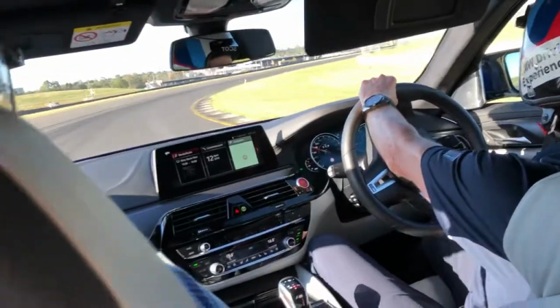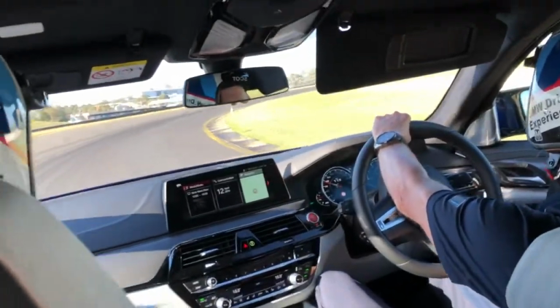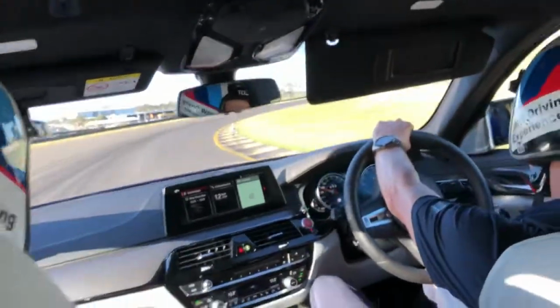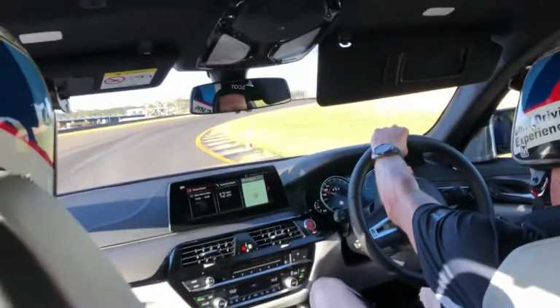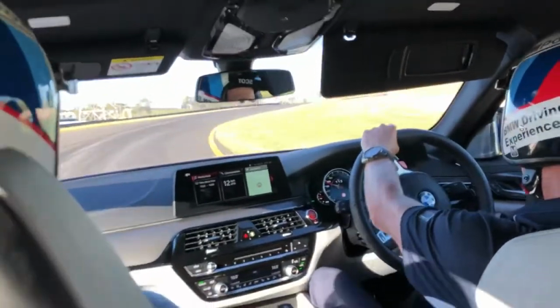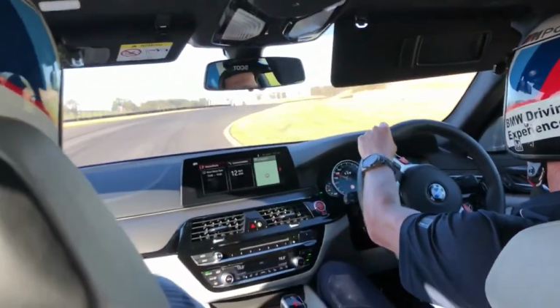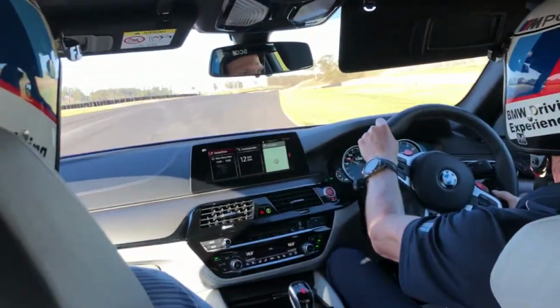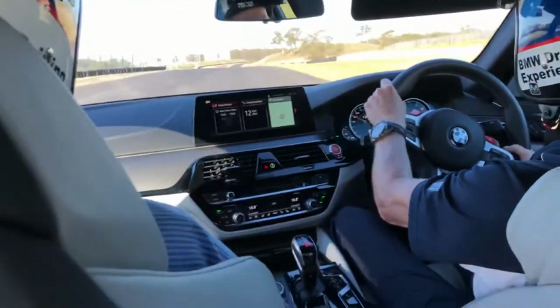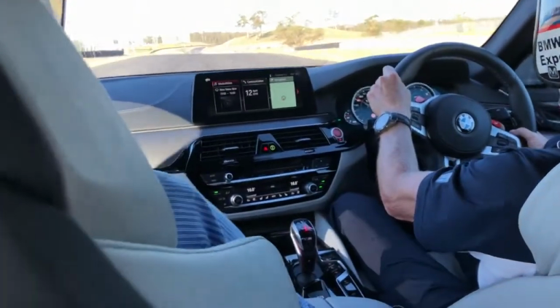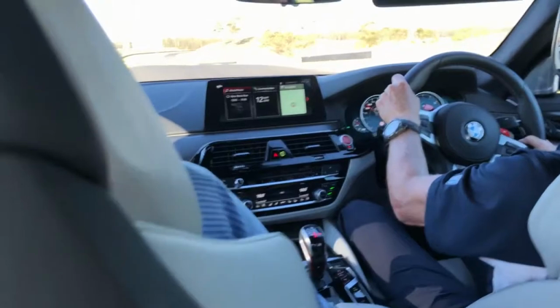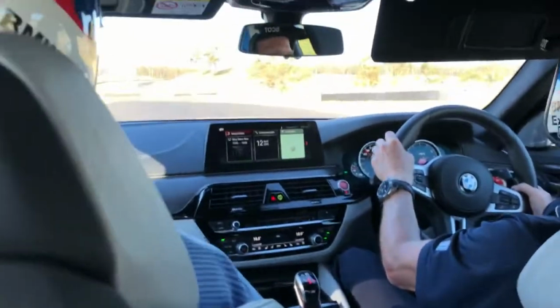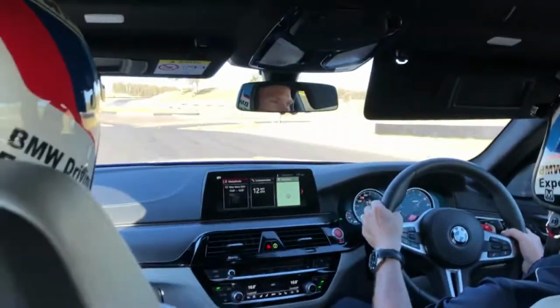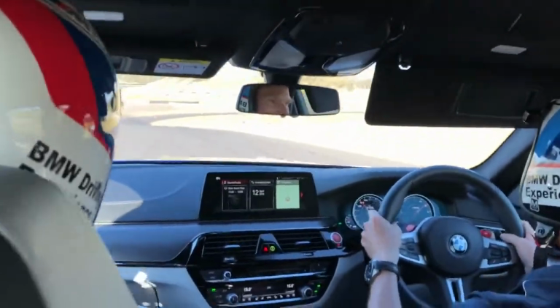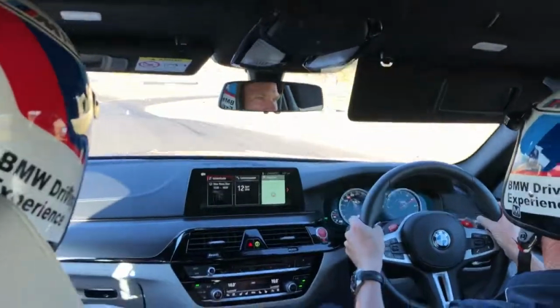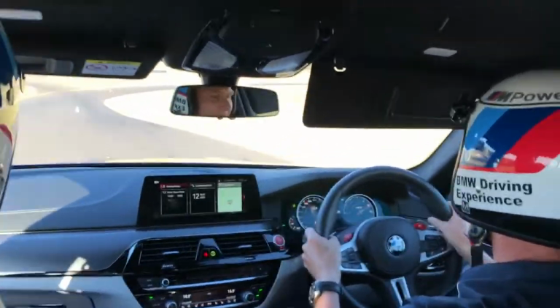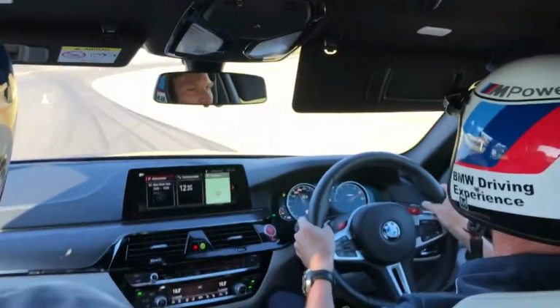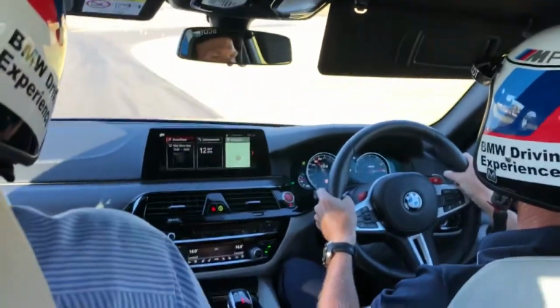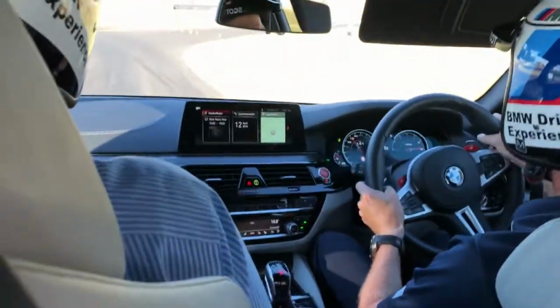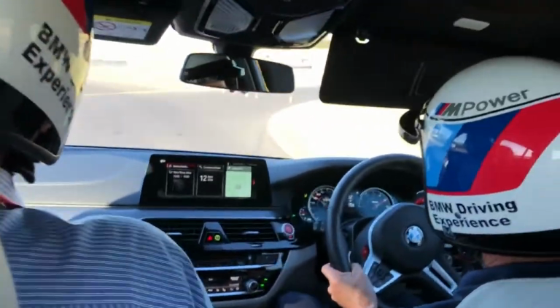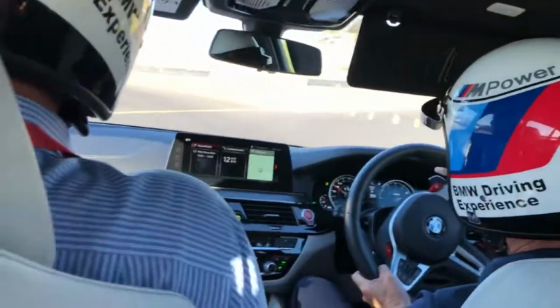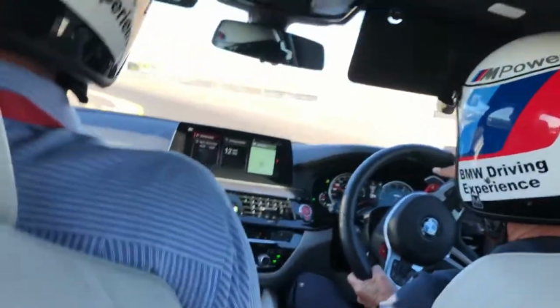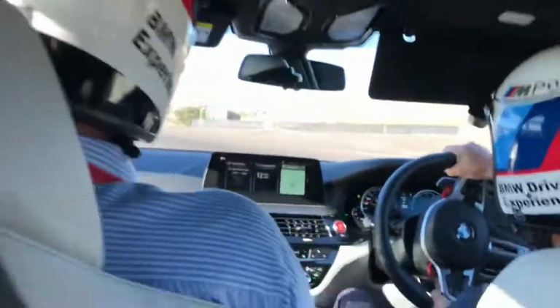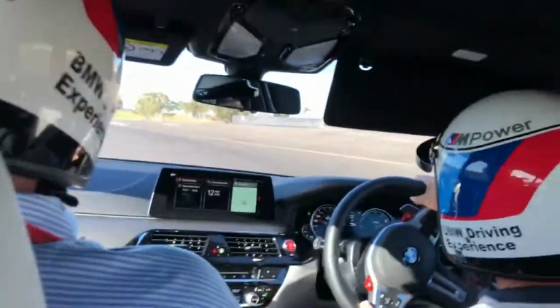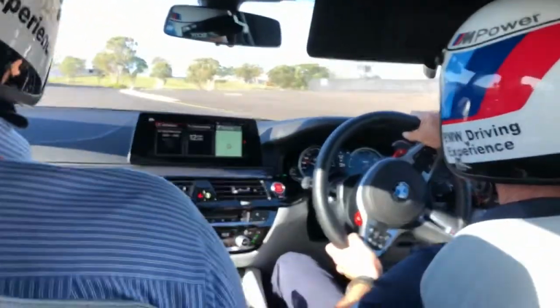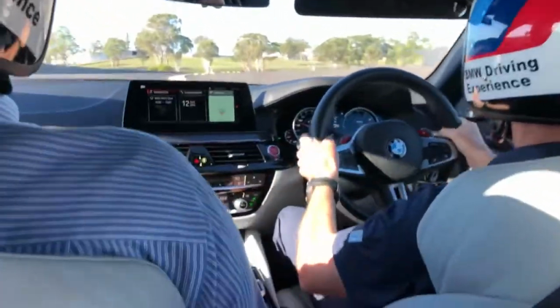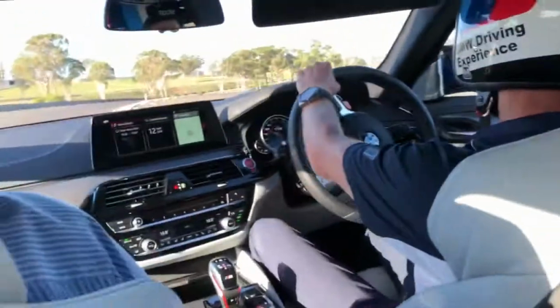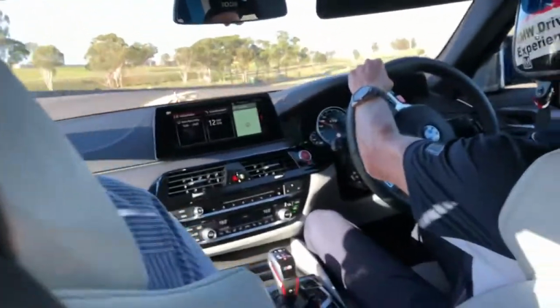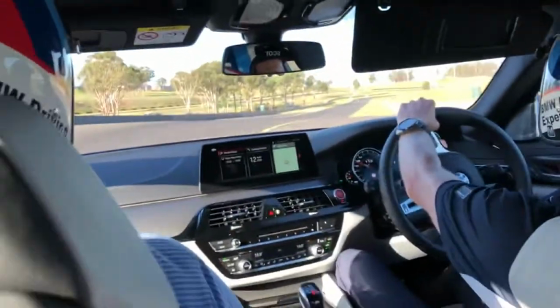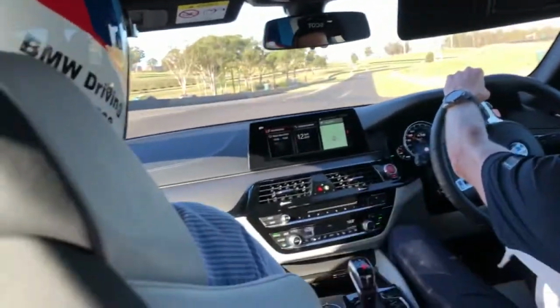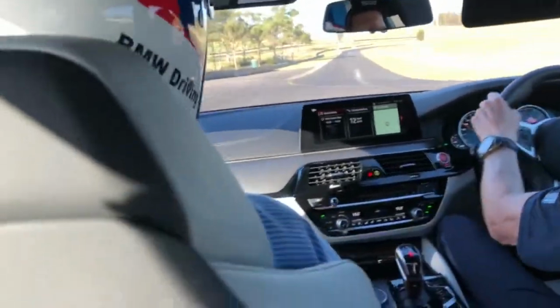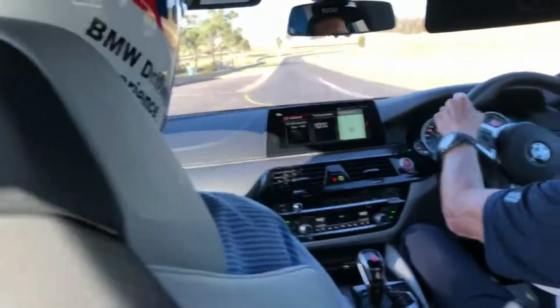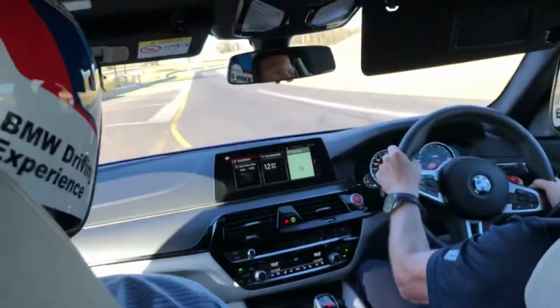As you can see, we'll get back to the apex quite as well. Yeah!